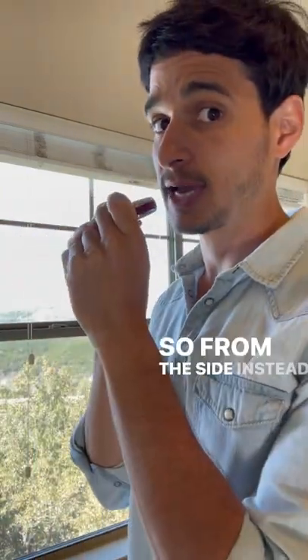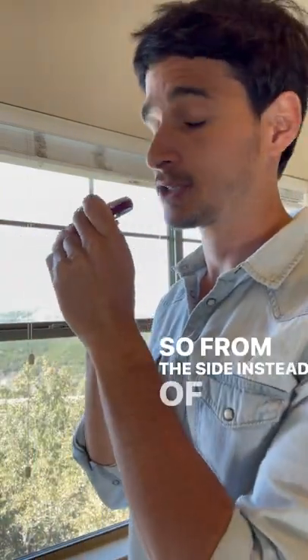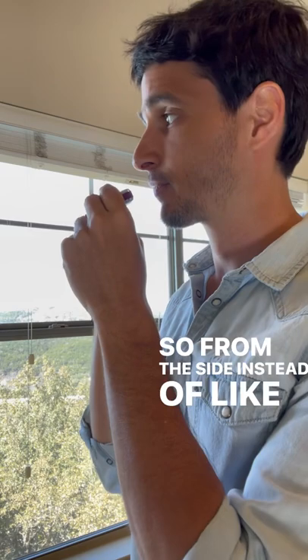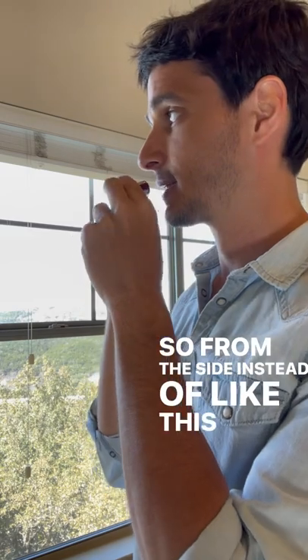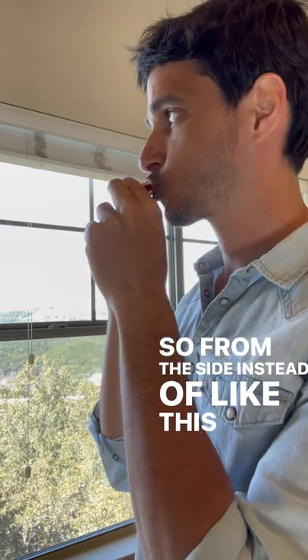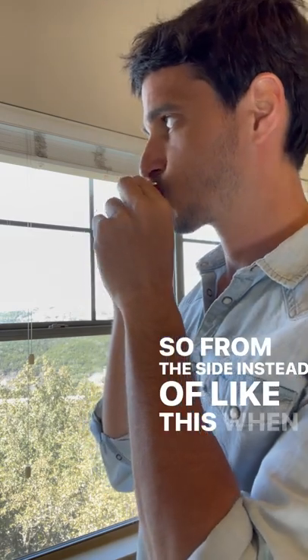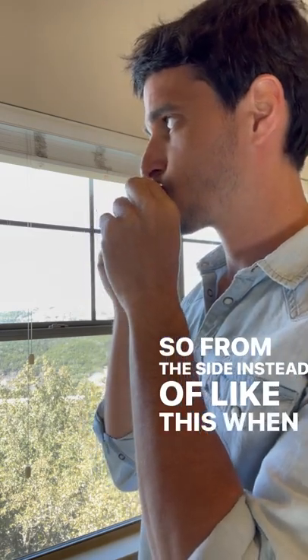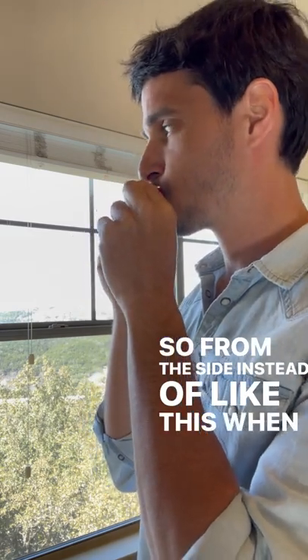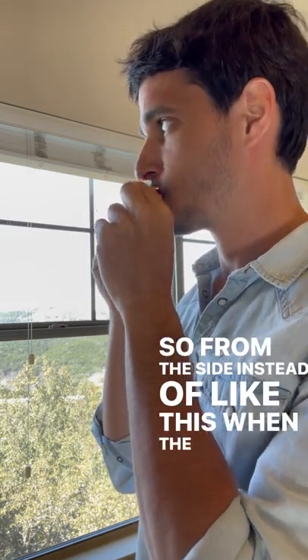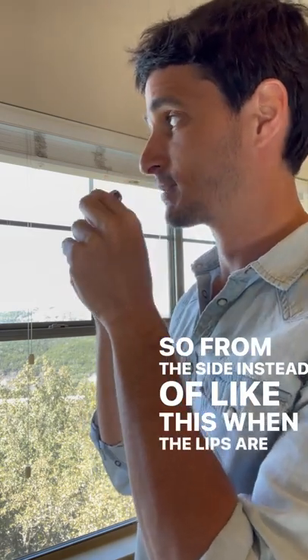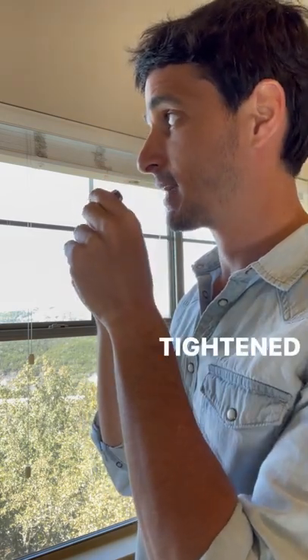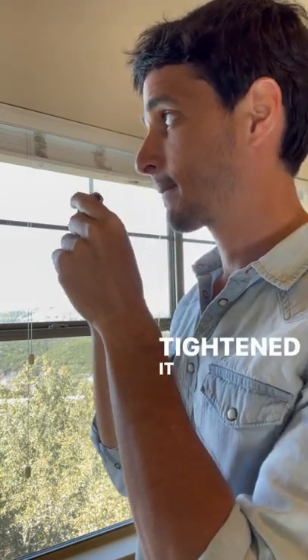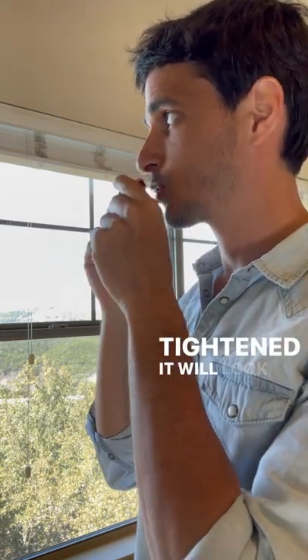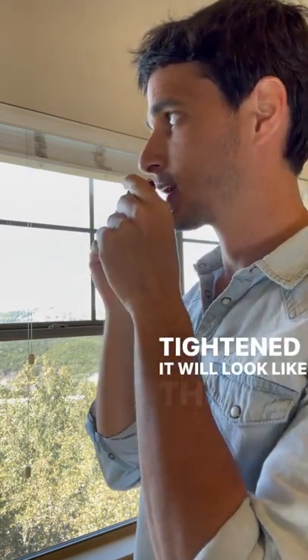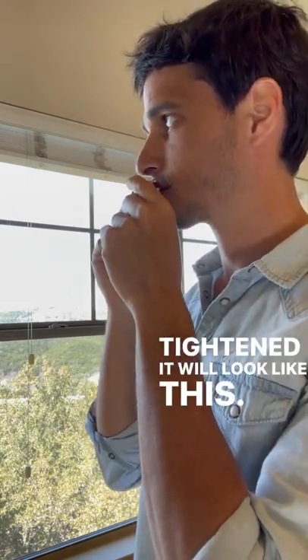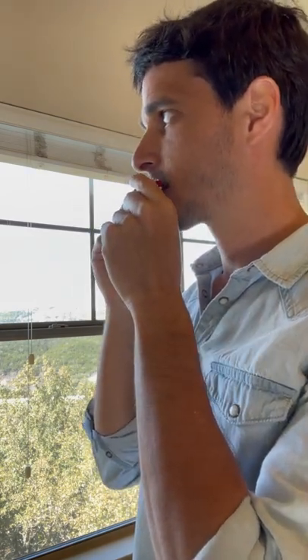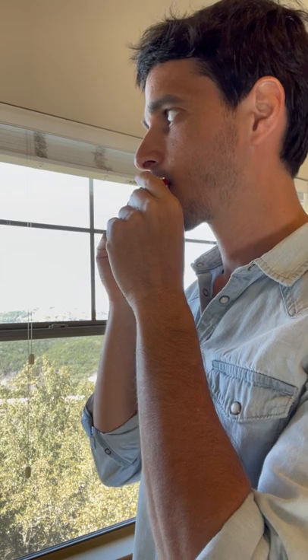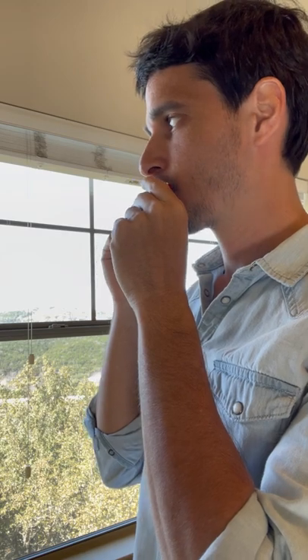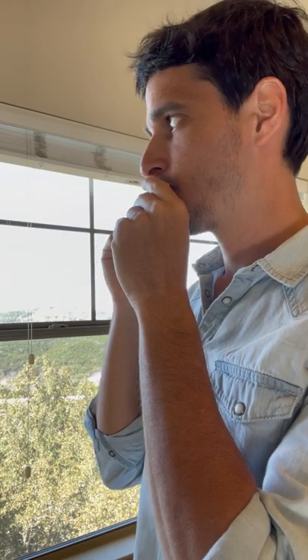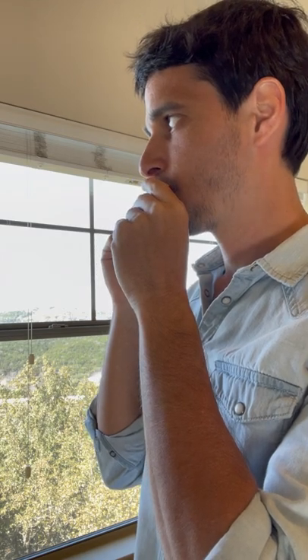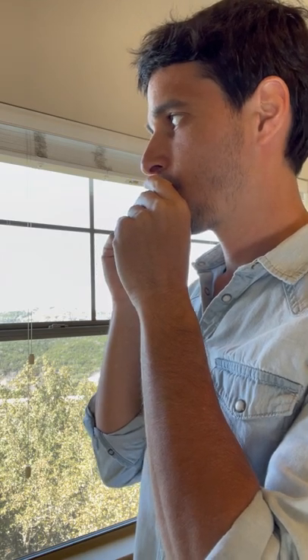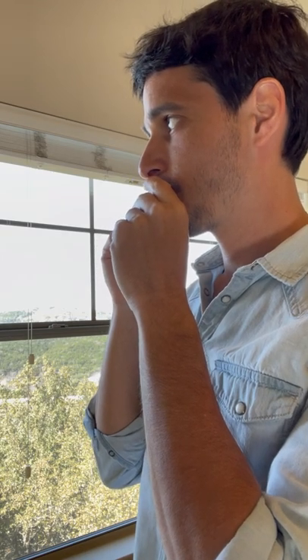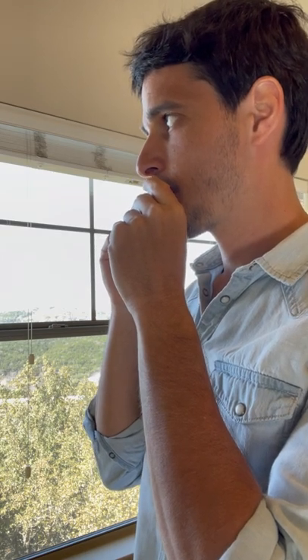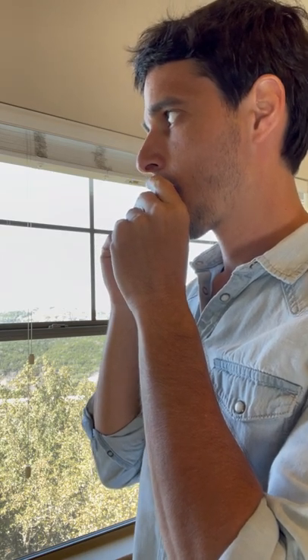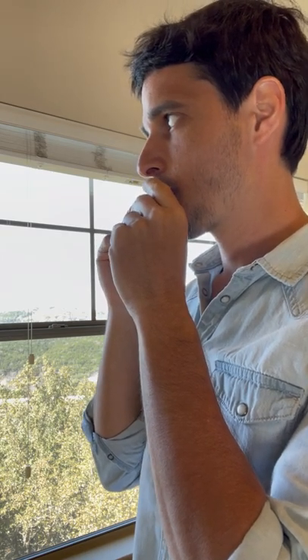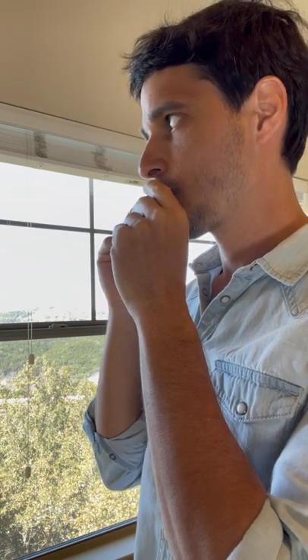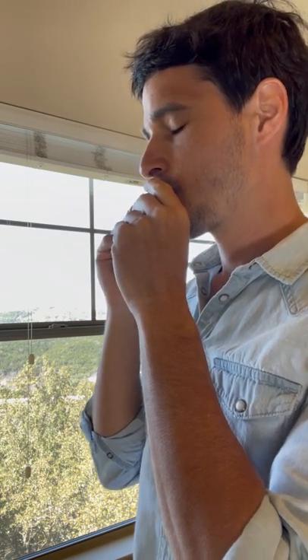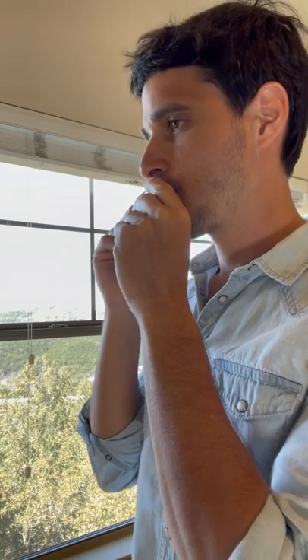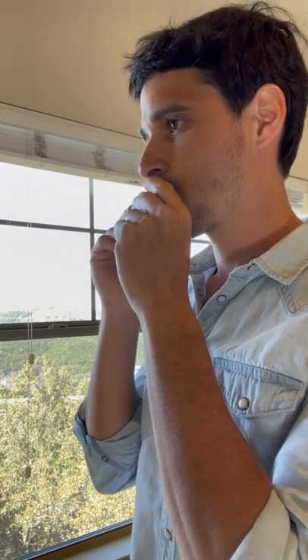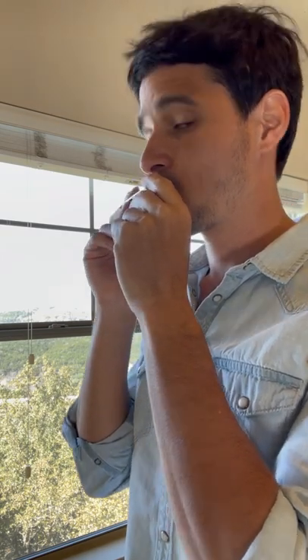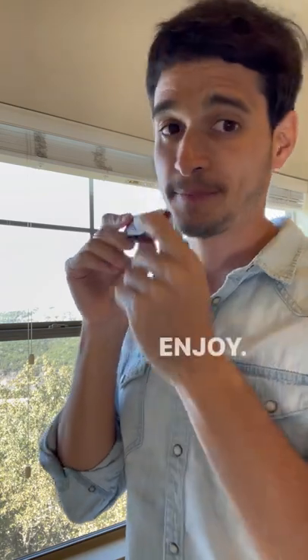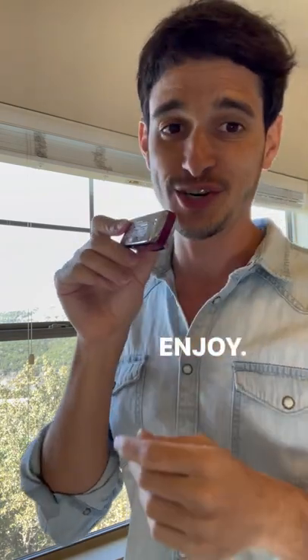From the side, instead of looking like this when the lips are tightened, it will look like this.